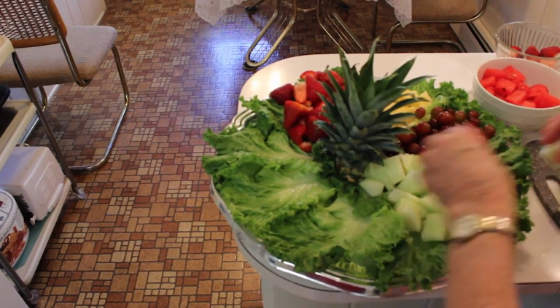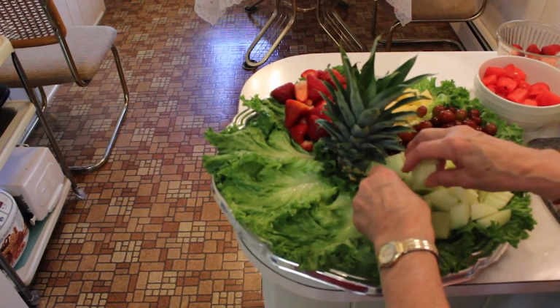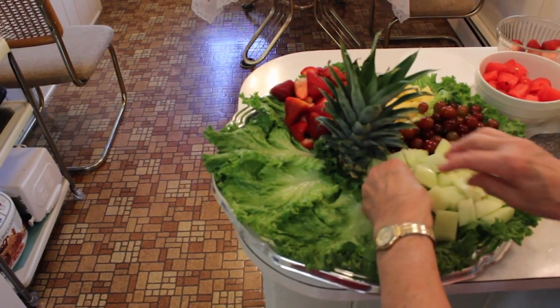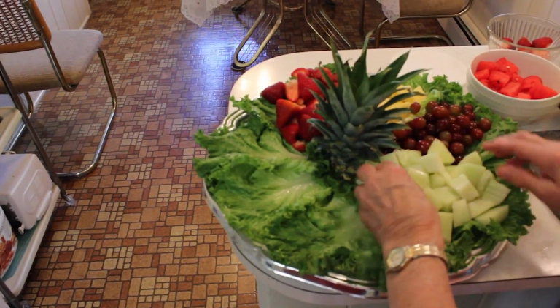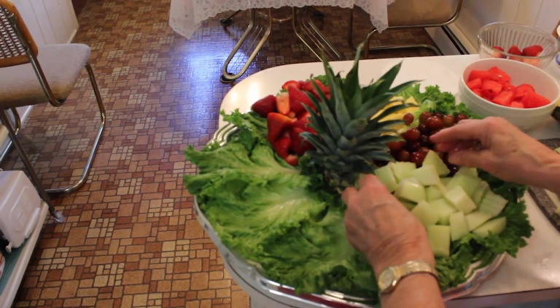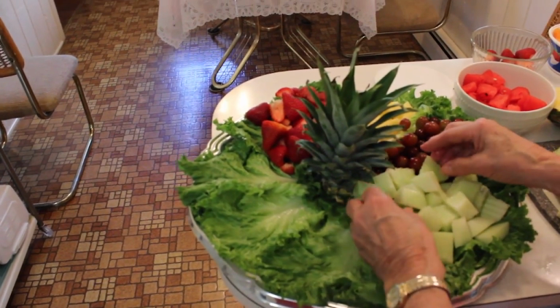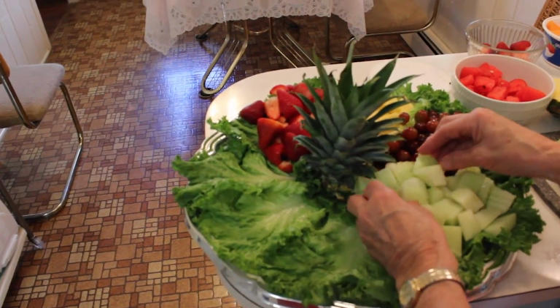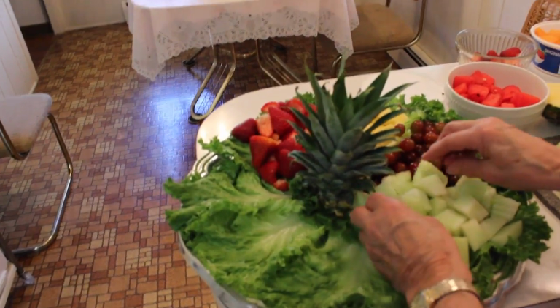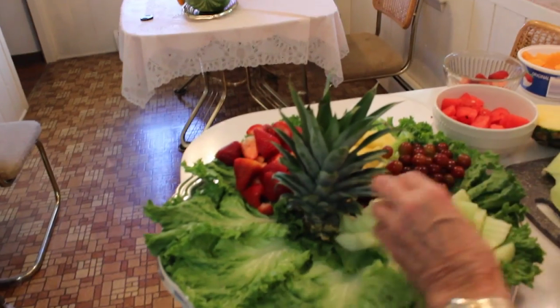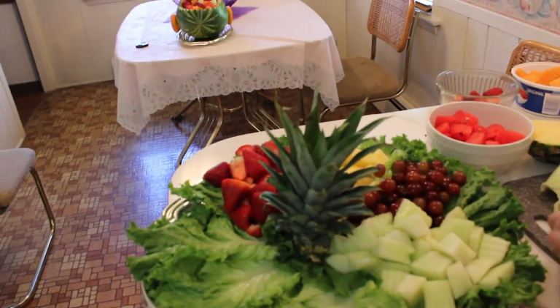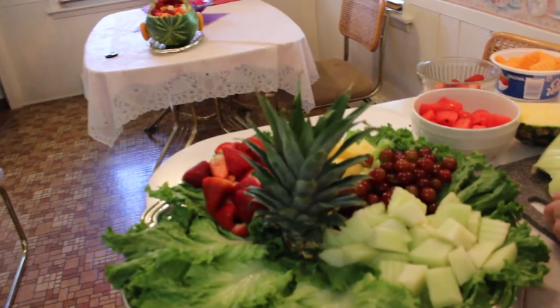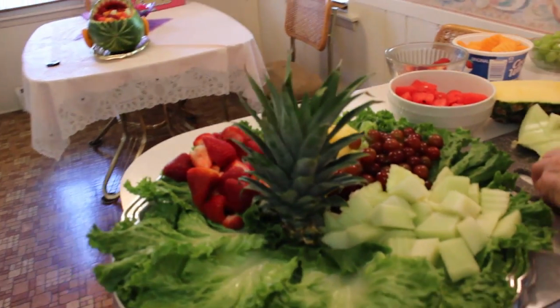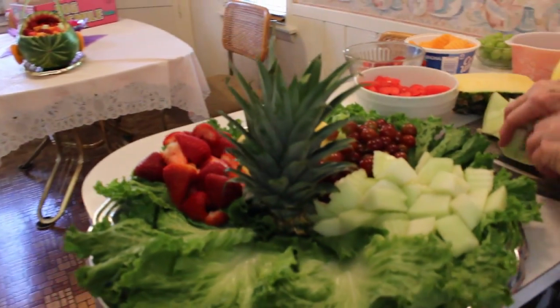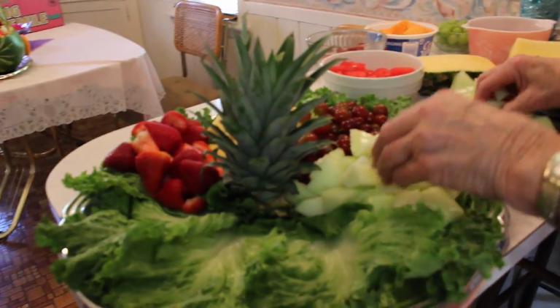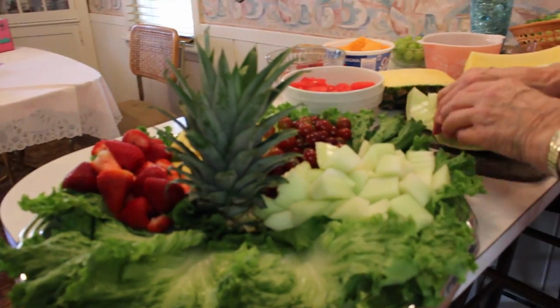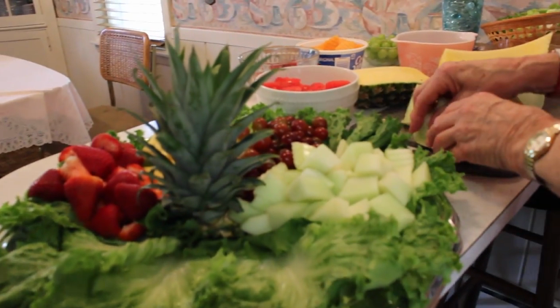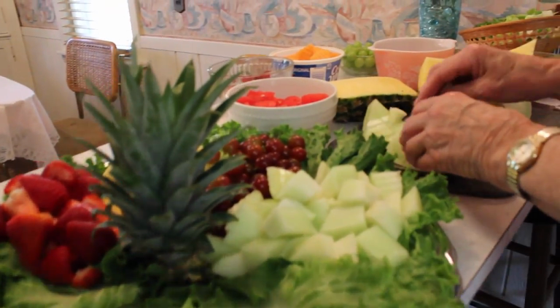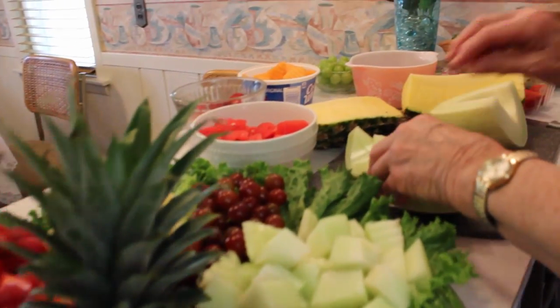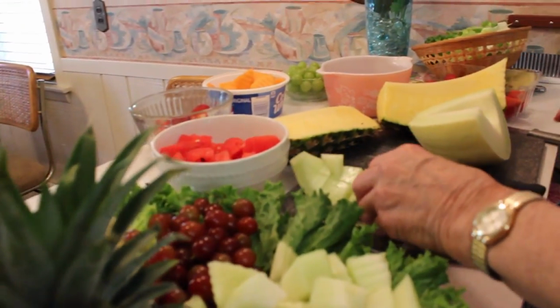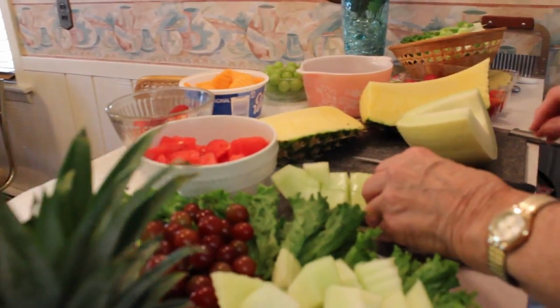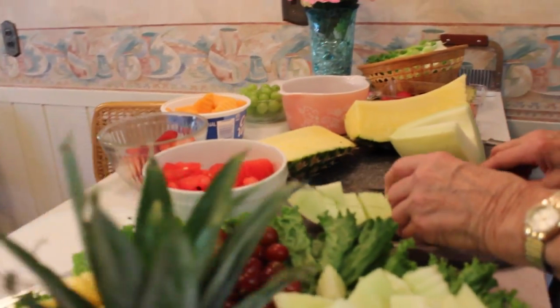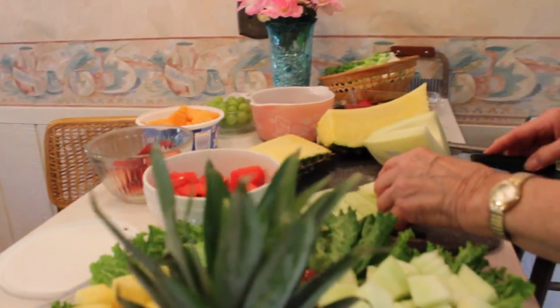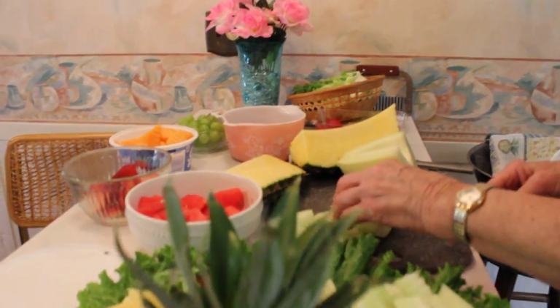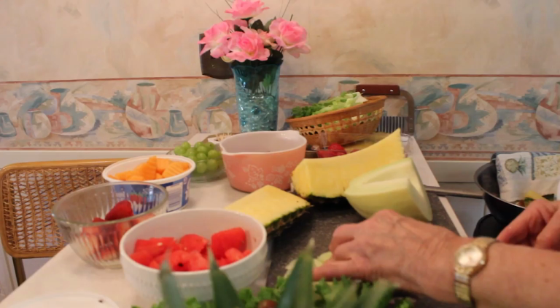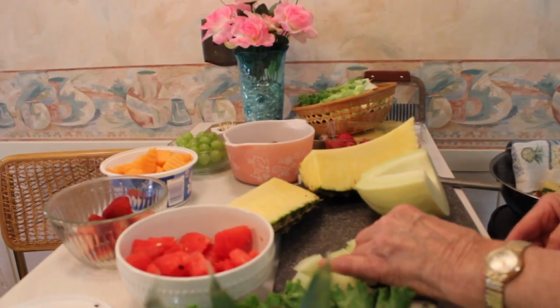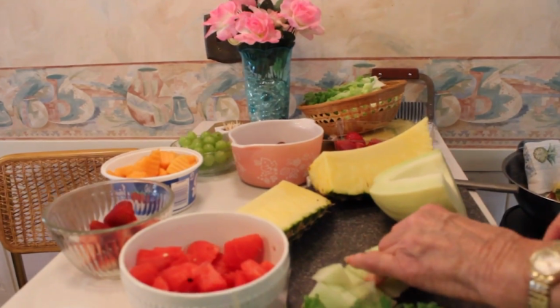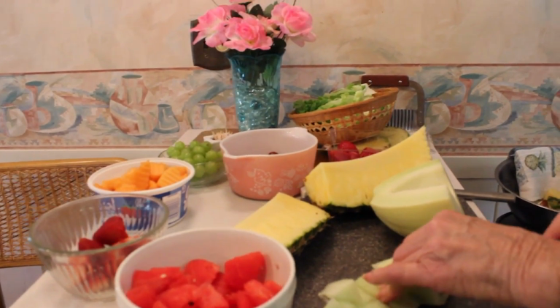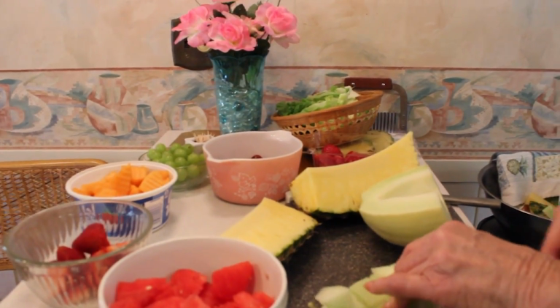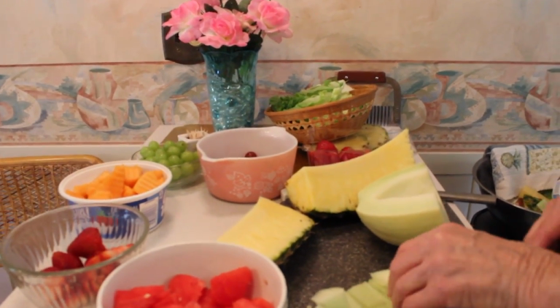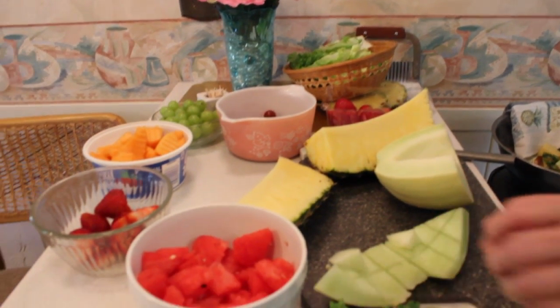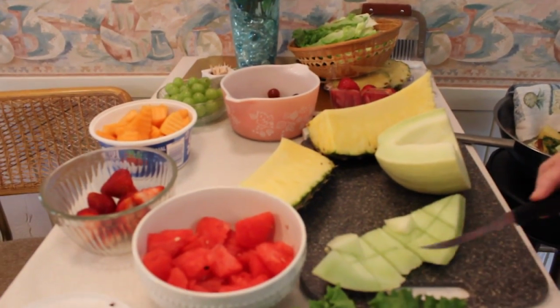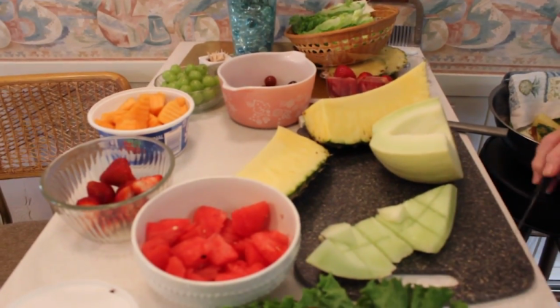Getting that filled up. Now we need more color, so I think I'll do the watermelon alongside that.